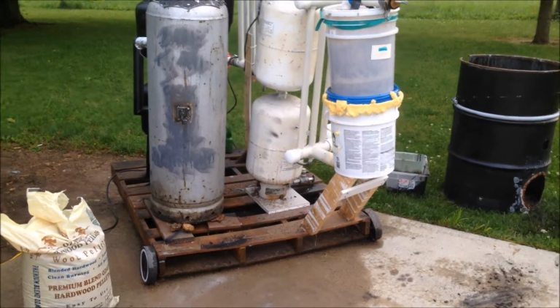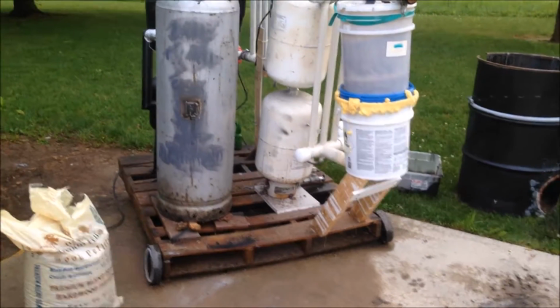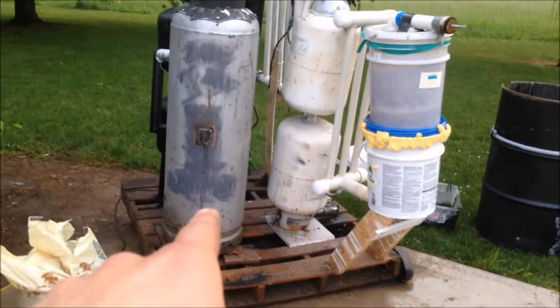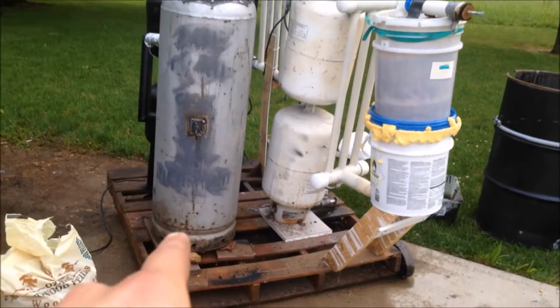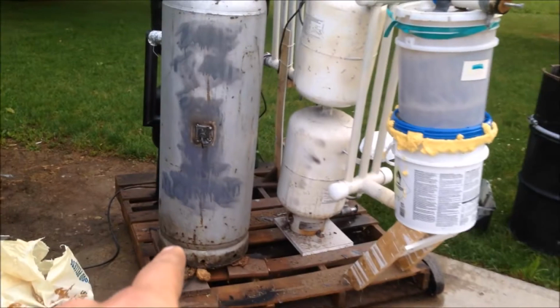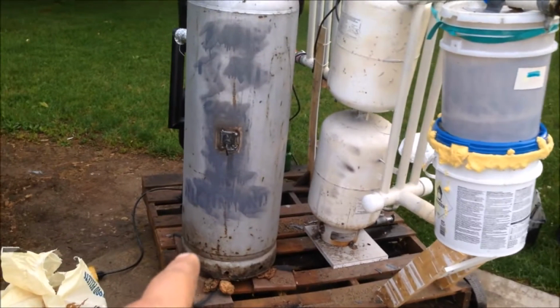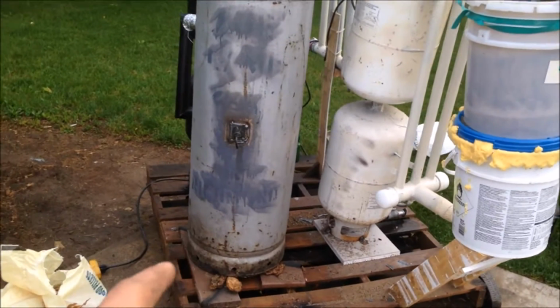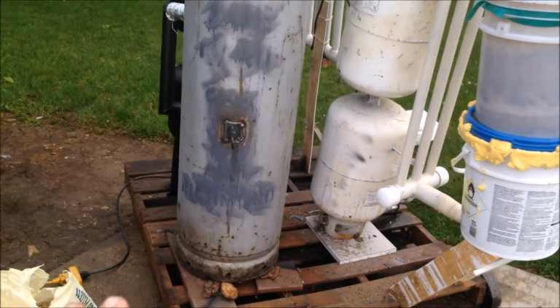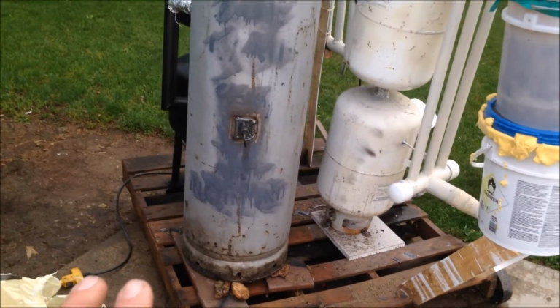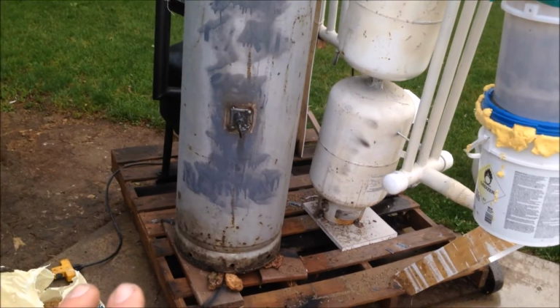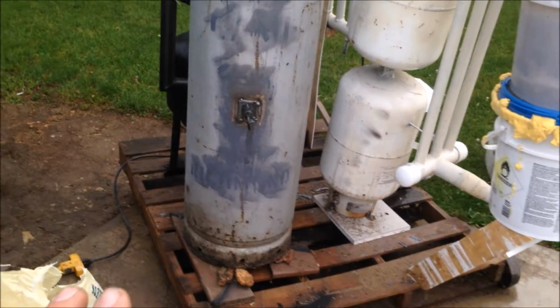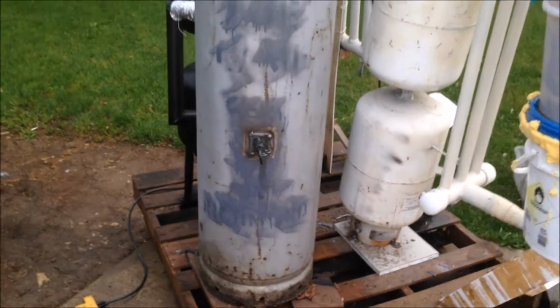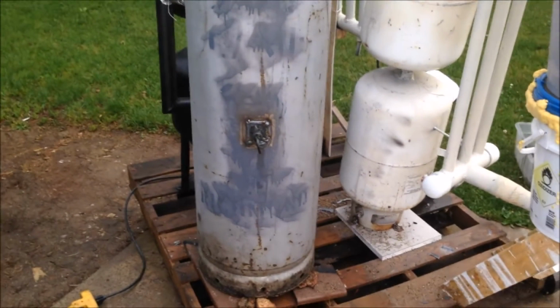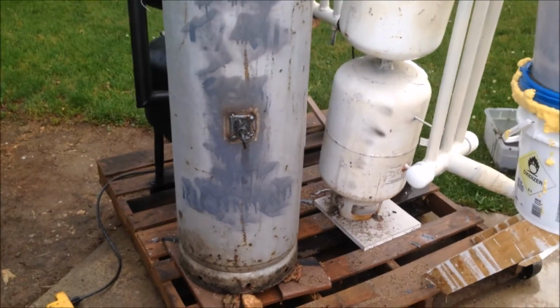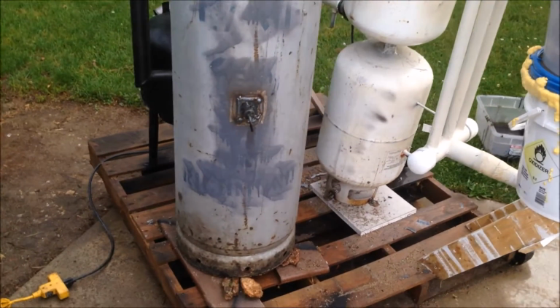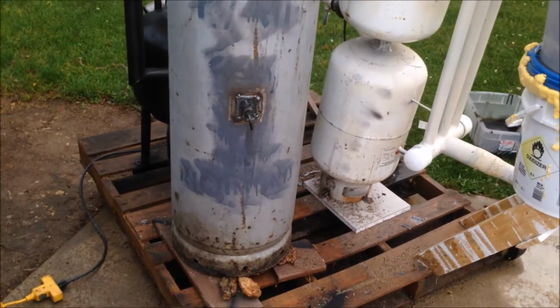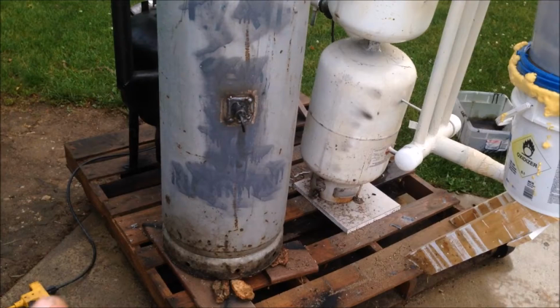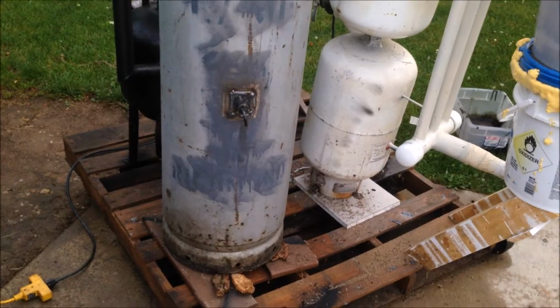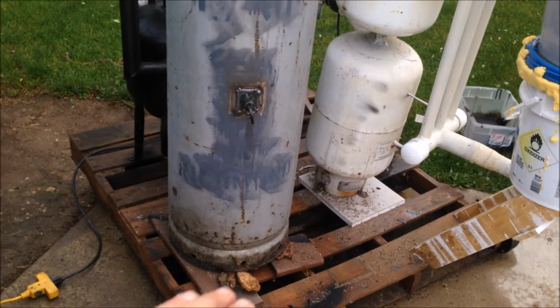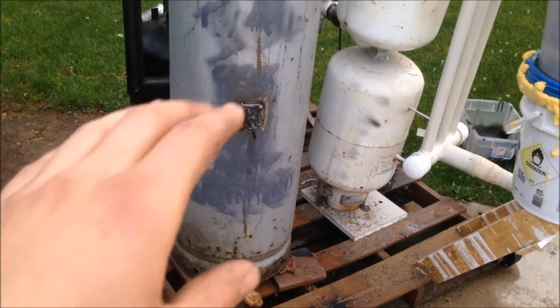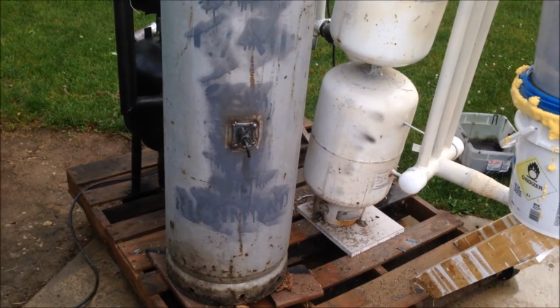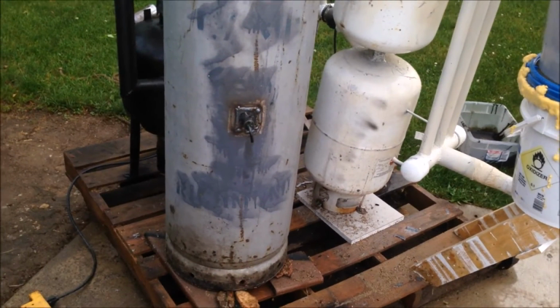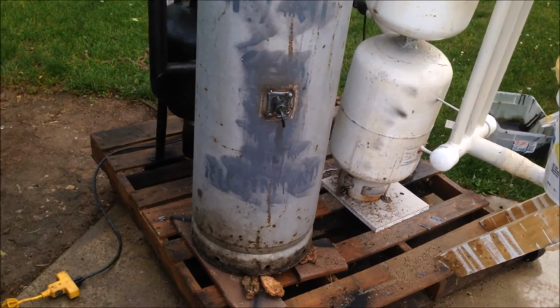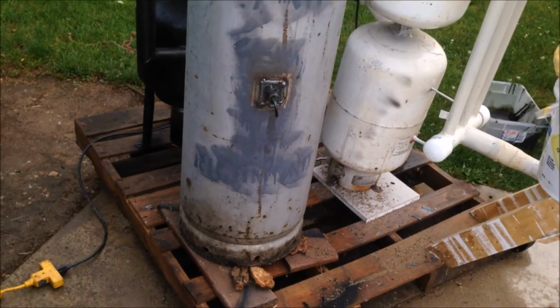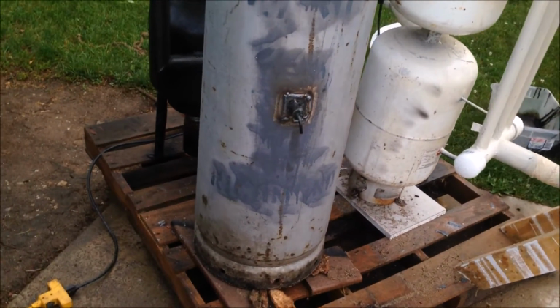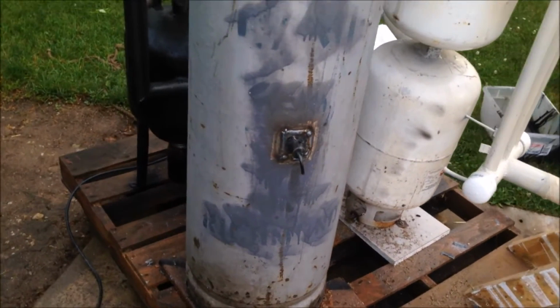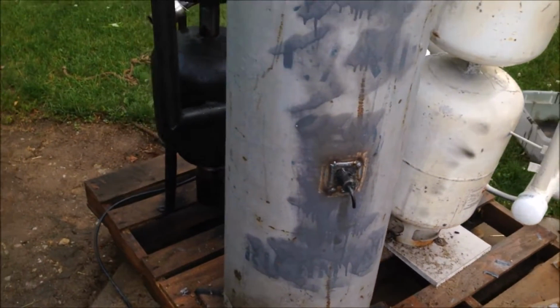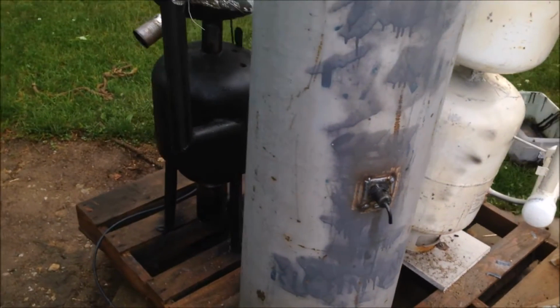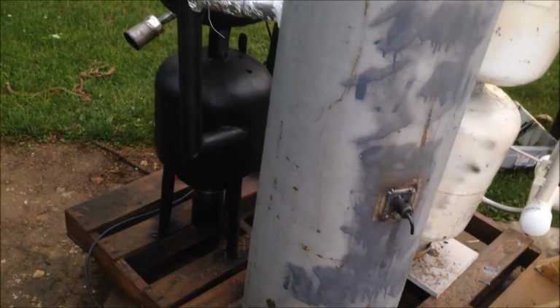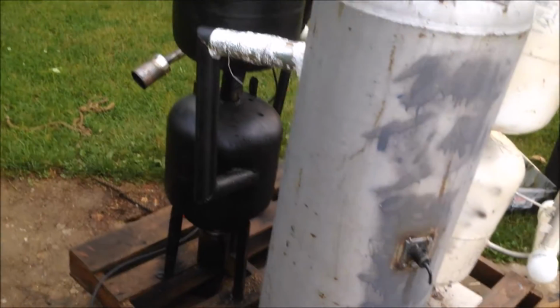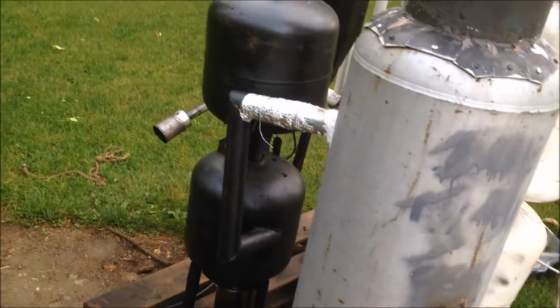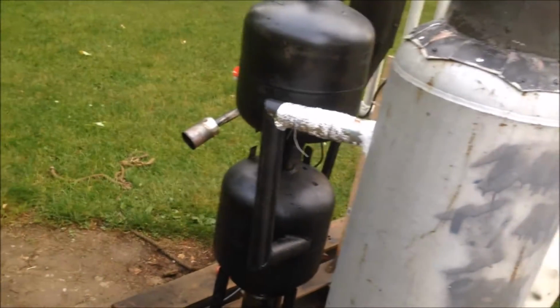I haven't even added an ash door on there yet. I don't know quite how I'm going to do that, but I figure it can fill up at least 20 inches before I have to clean it out anyway, so that will be a few test runs in.